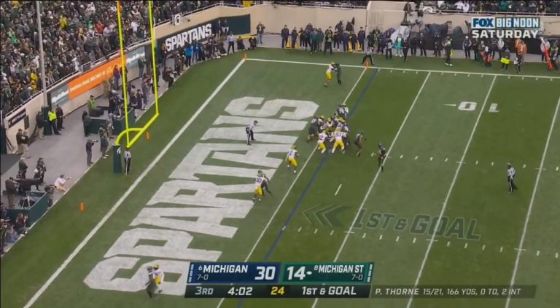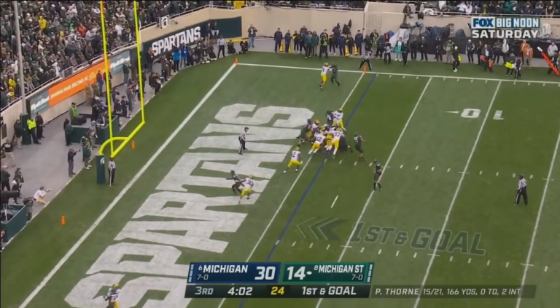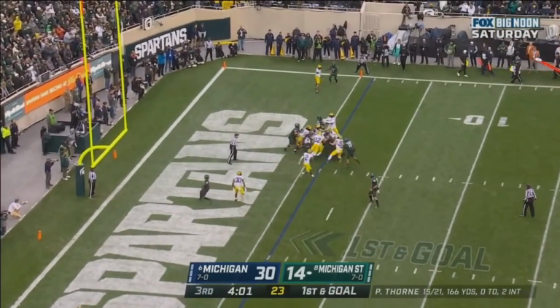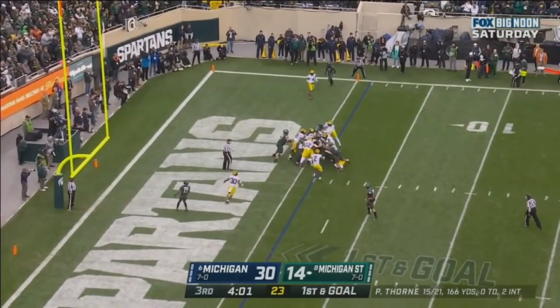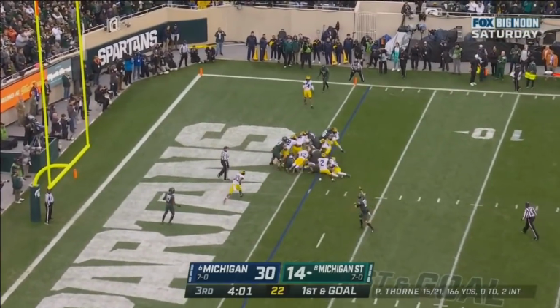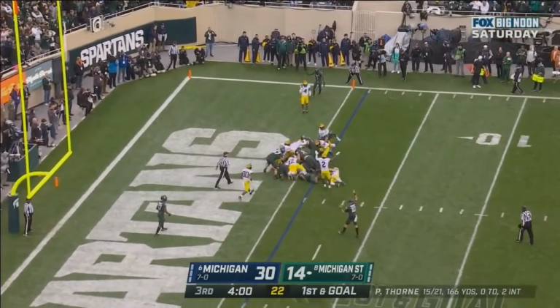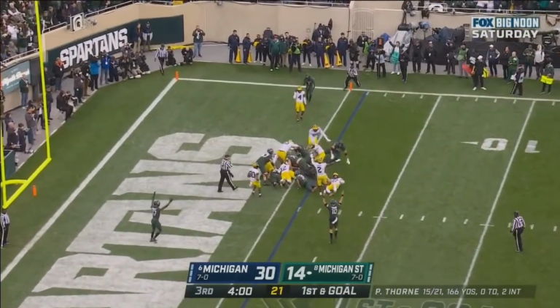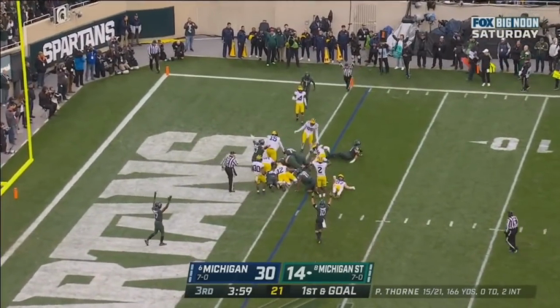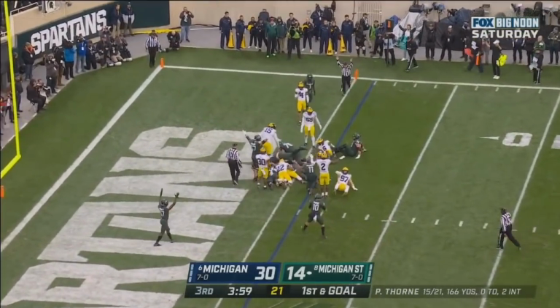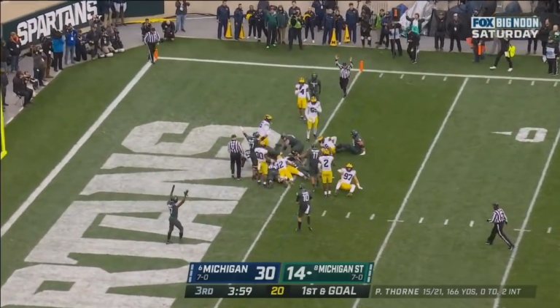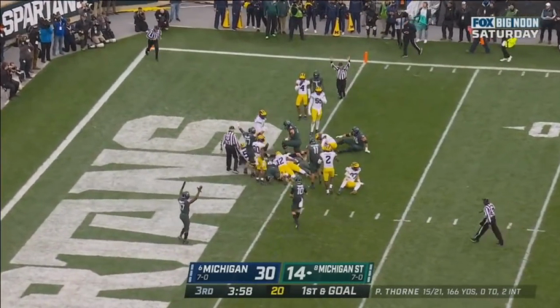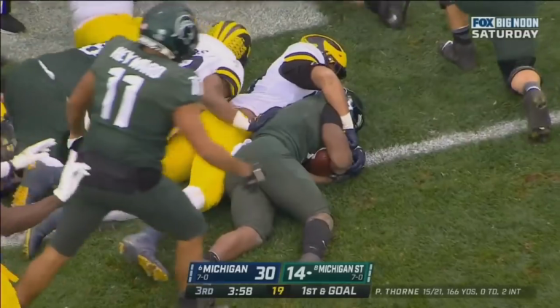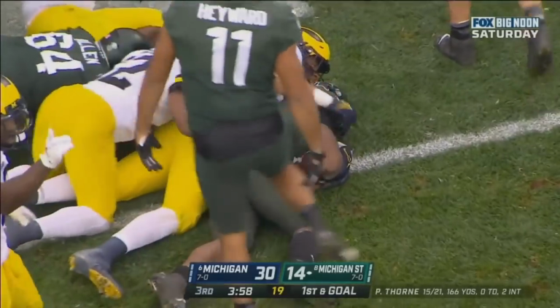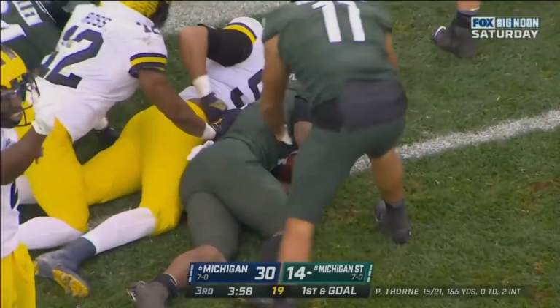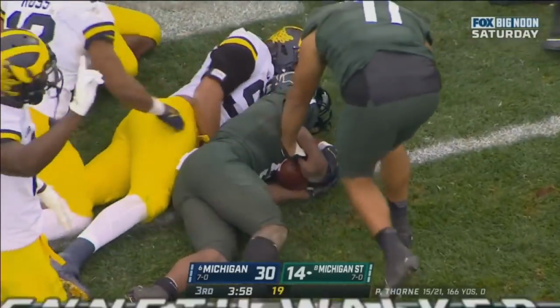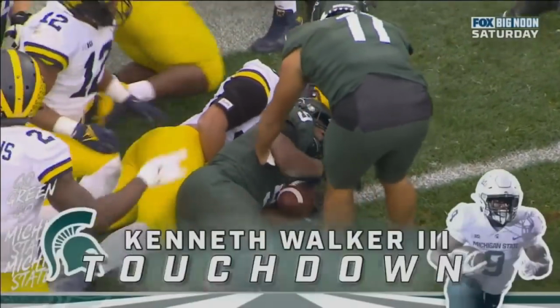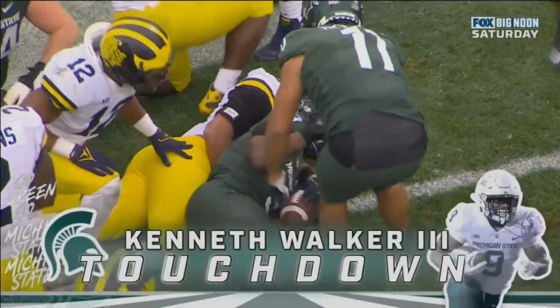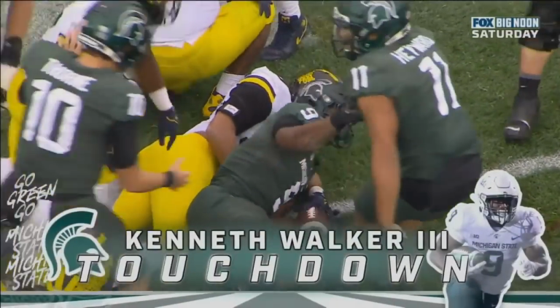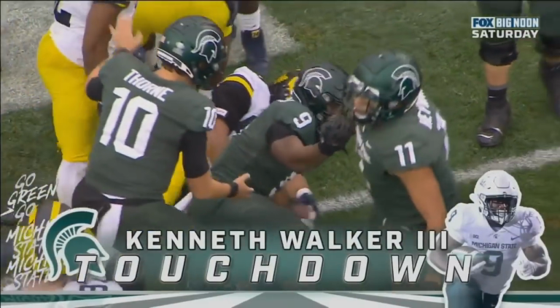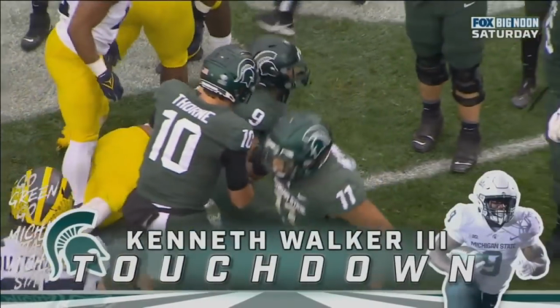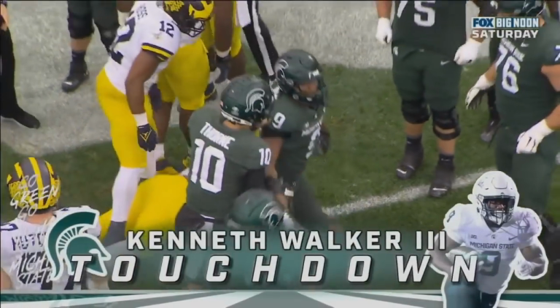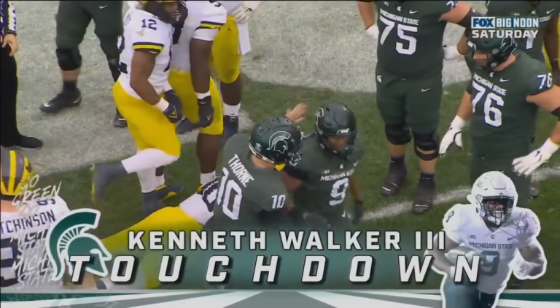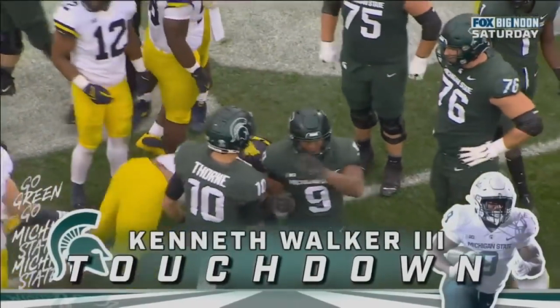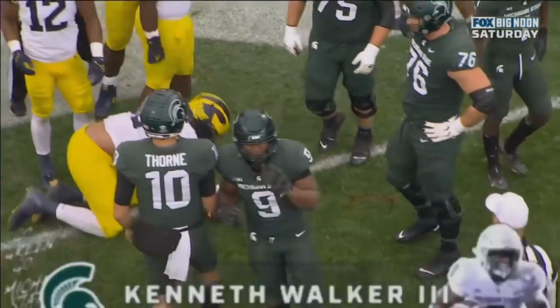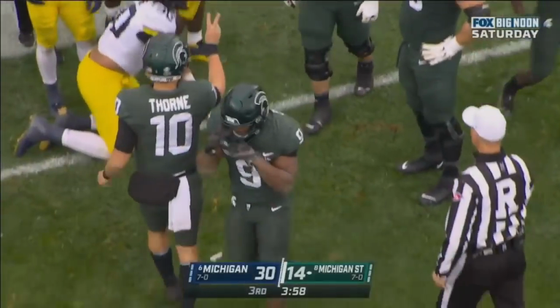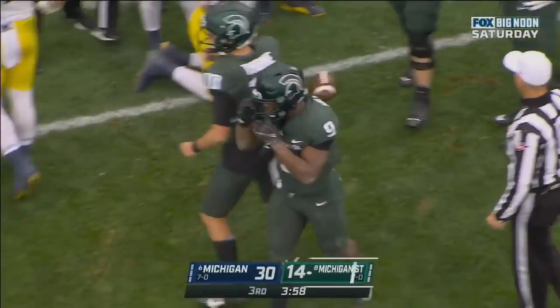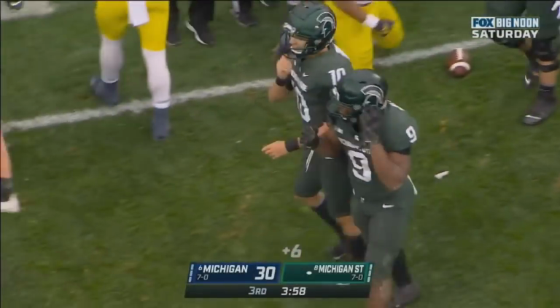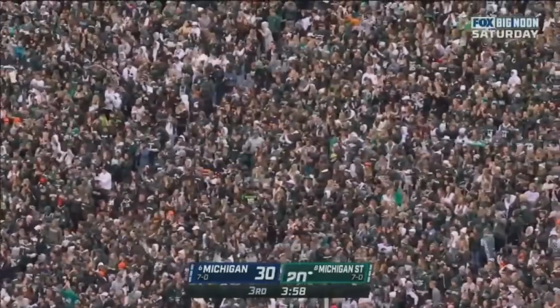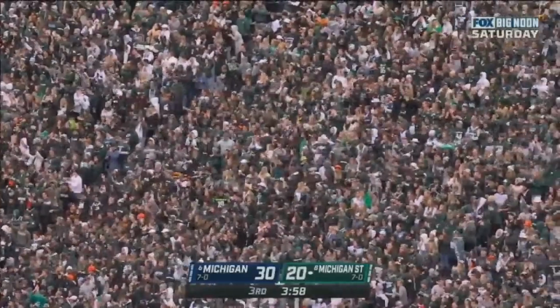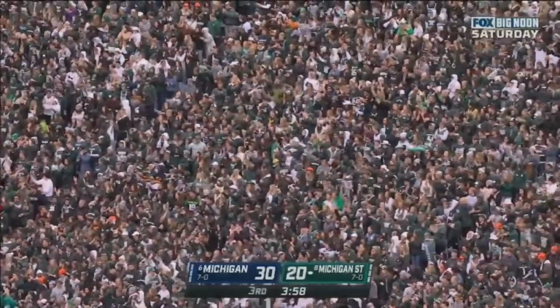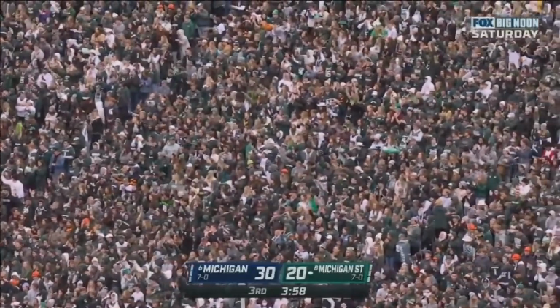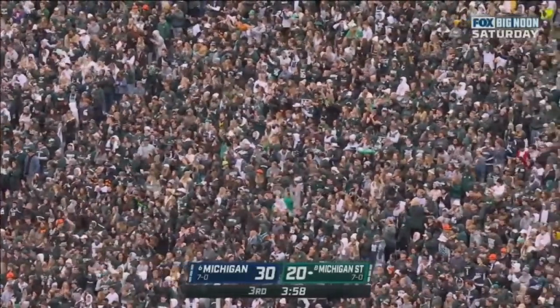They give the ball to Walker. Walker tries to get in, and he does. He shoves his way, second-efforts his way into the end zone over right guard. And the Spartans score their third rushing touchdown of the day.